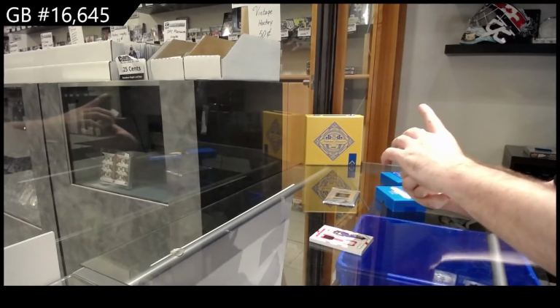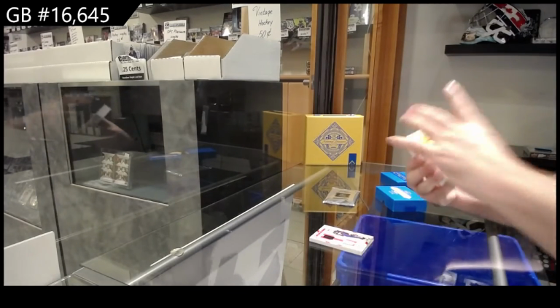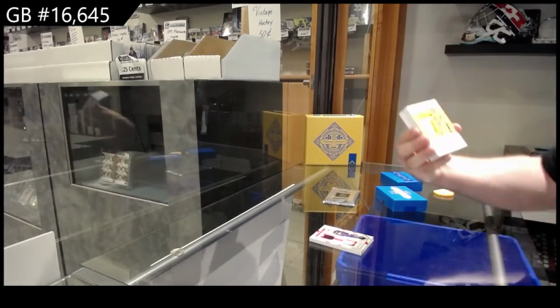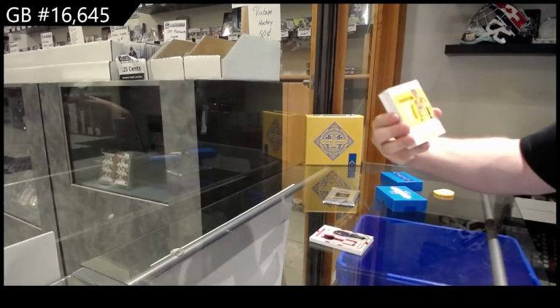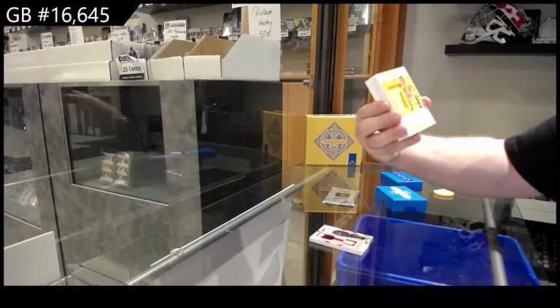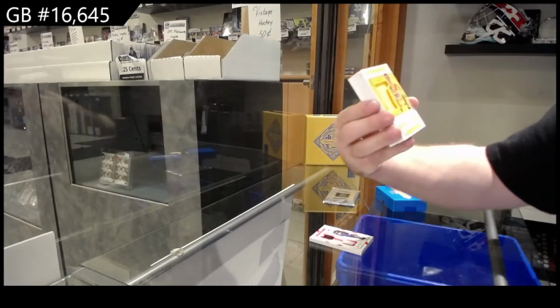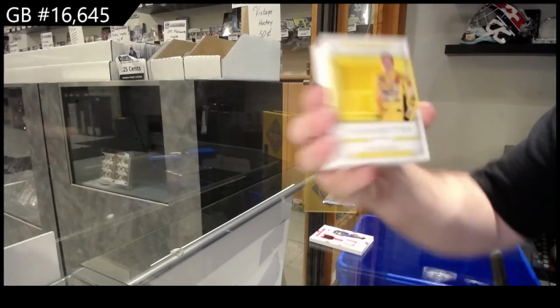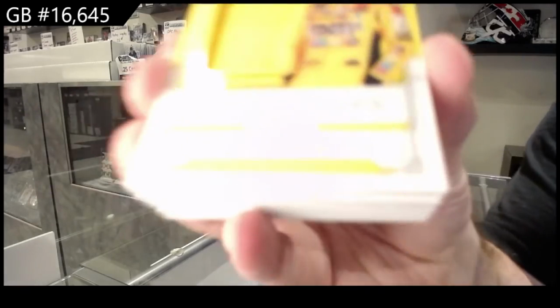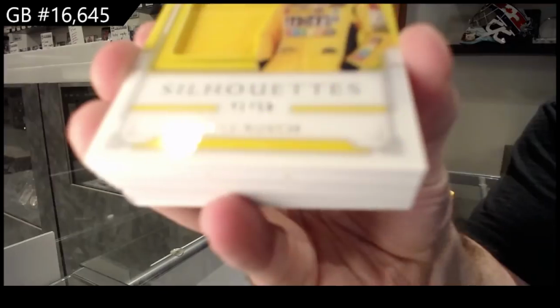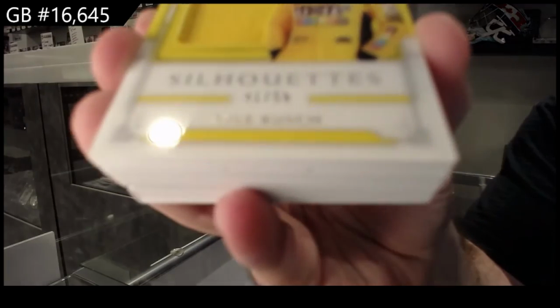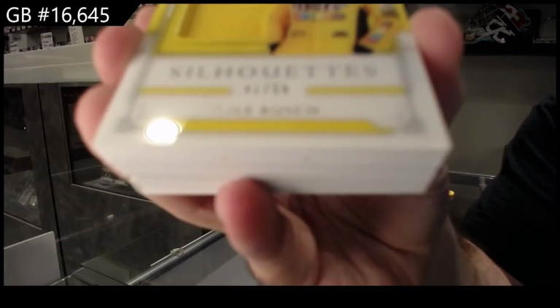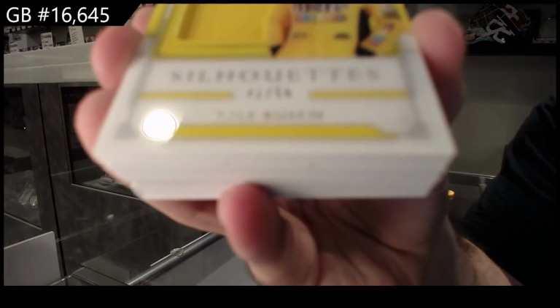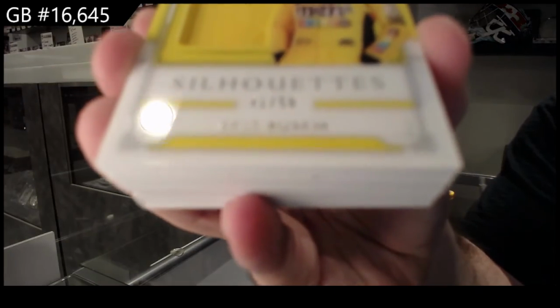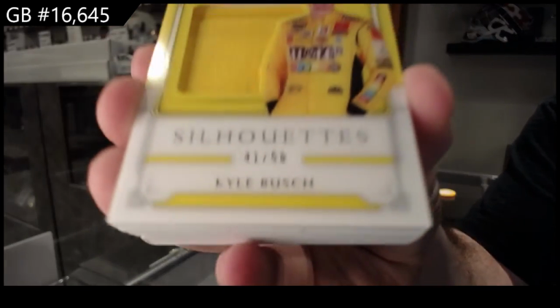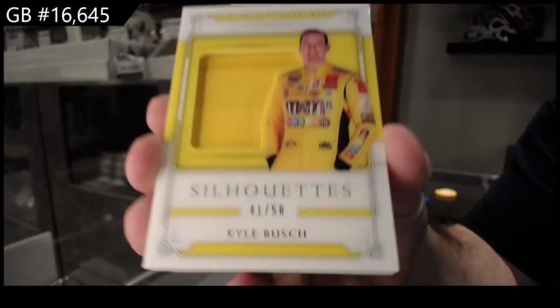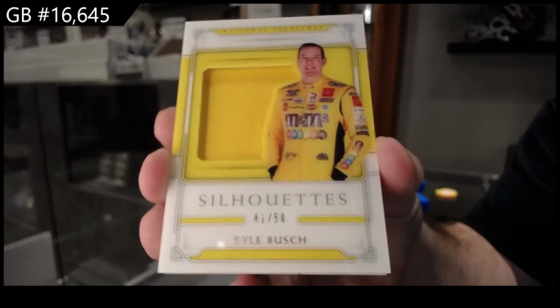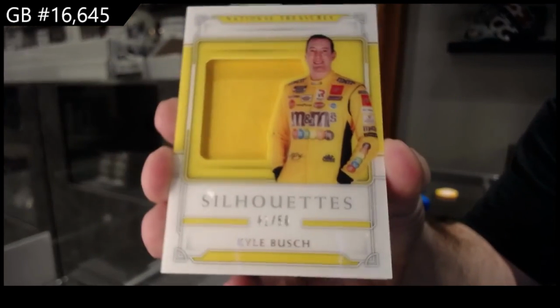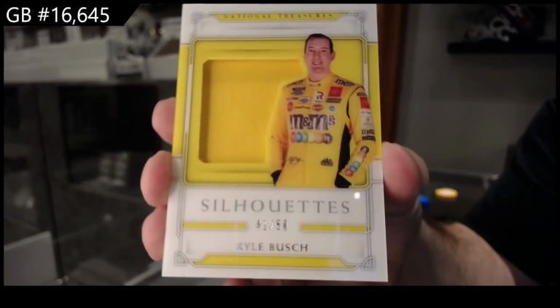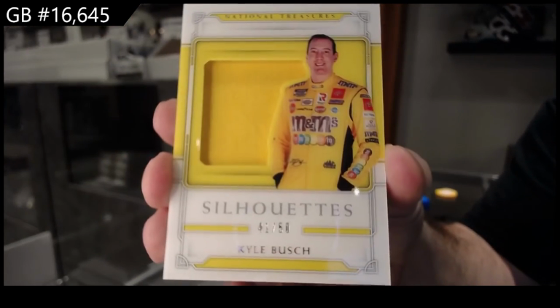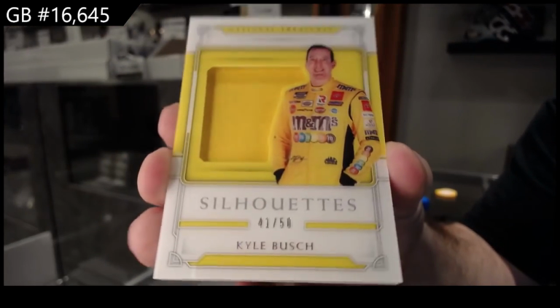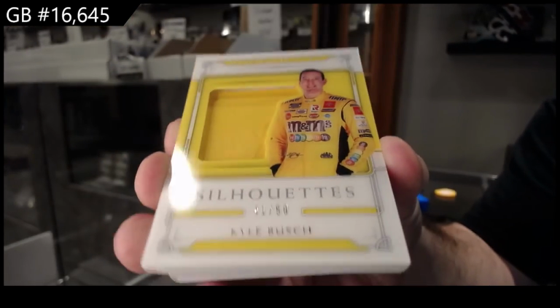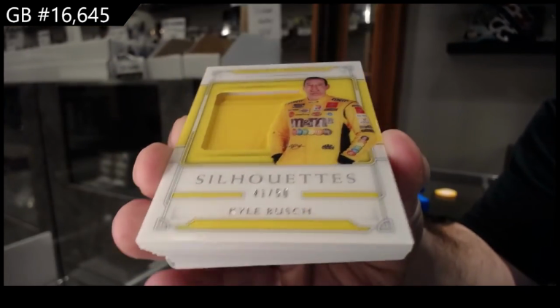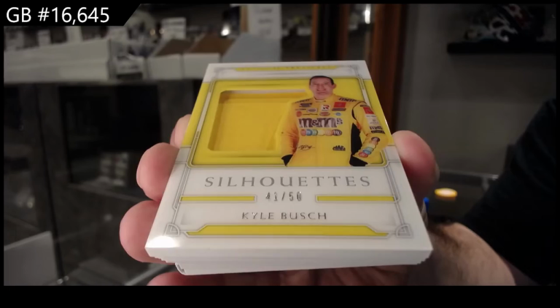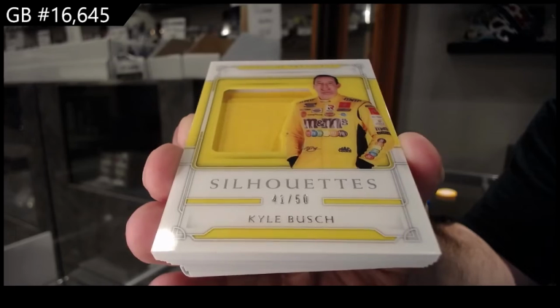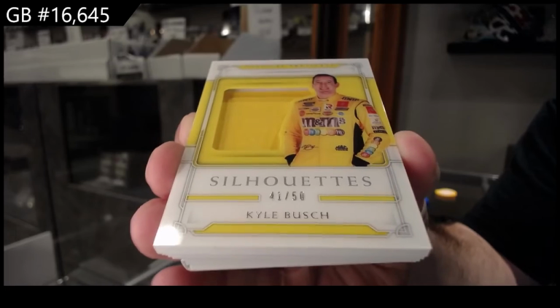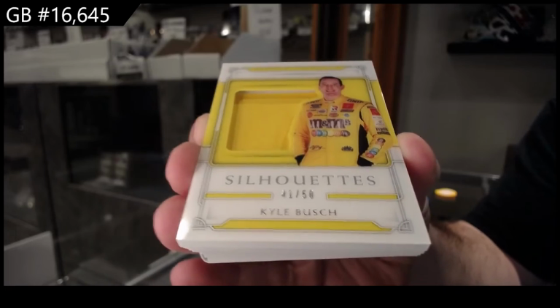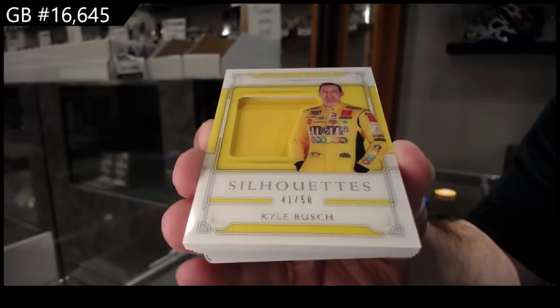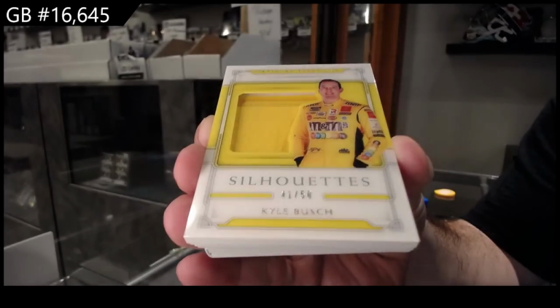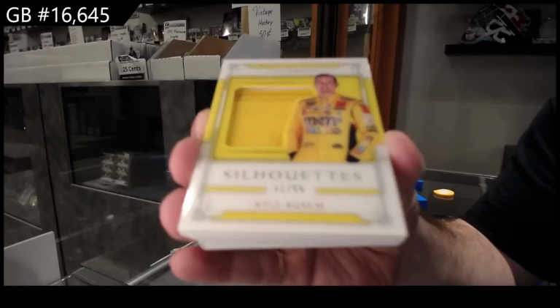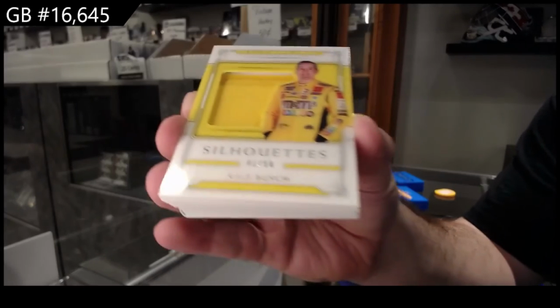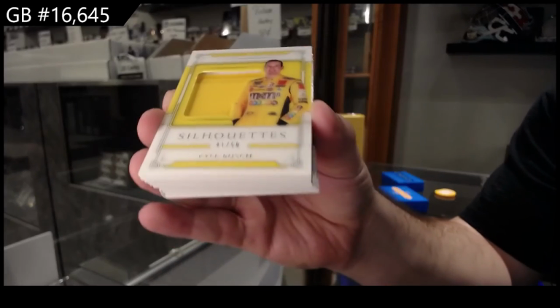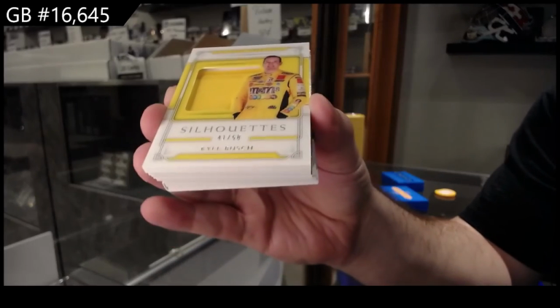Silhouettes number 50 of Kyle Busch. B spot. That's a nice acetate top on this one. Still too bright.